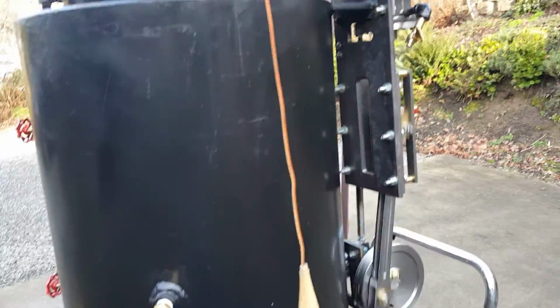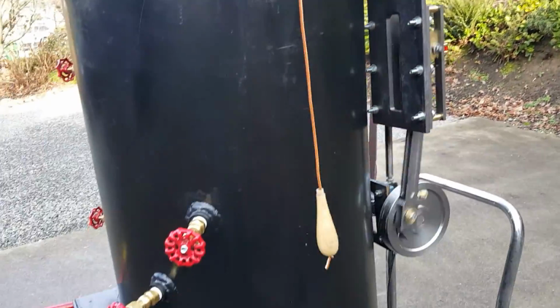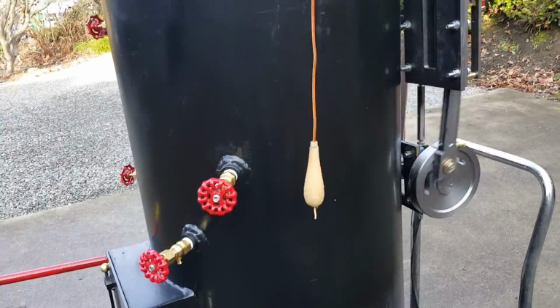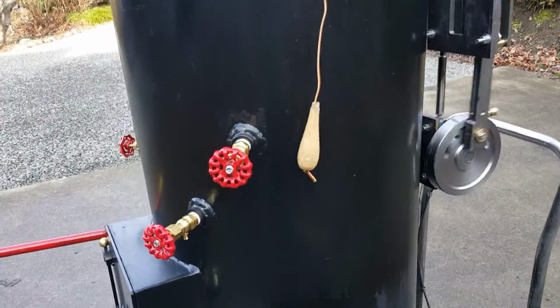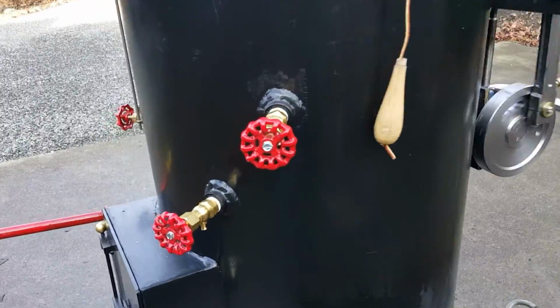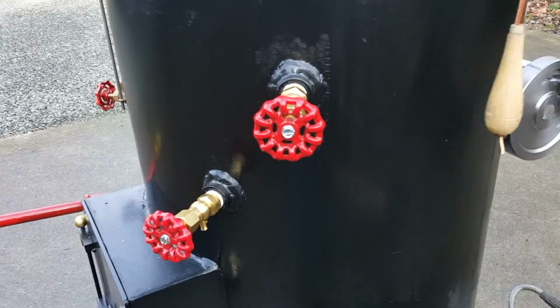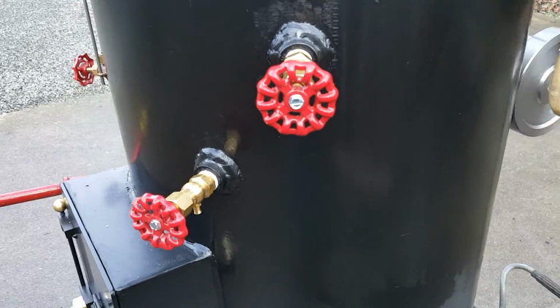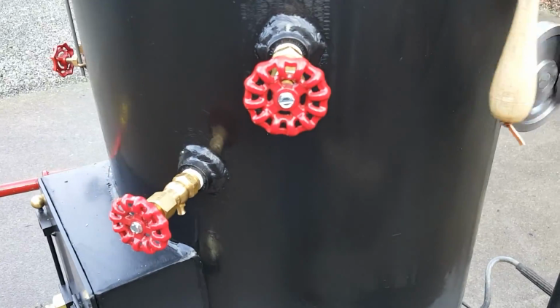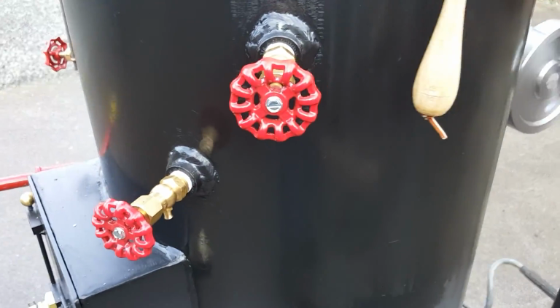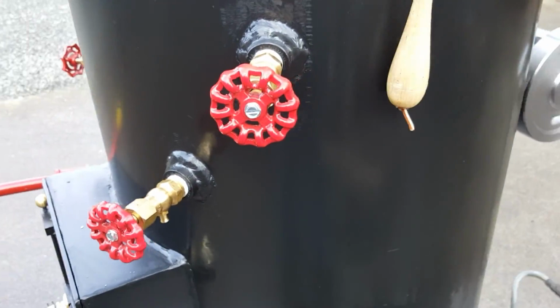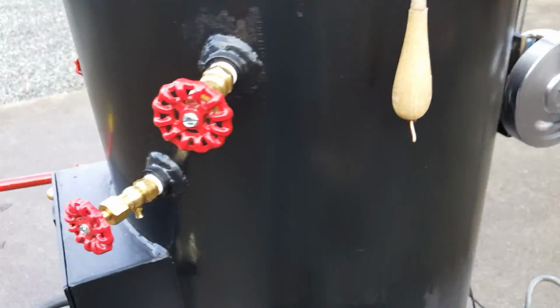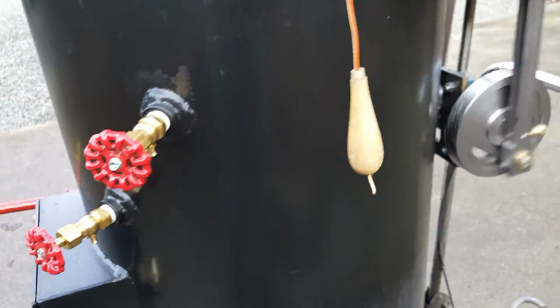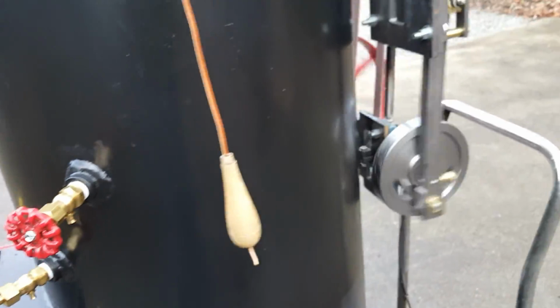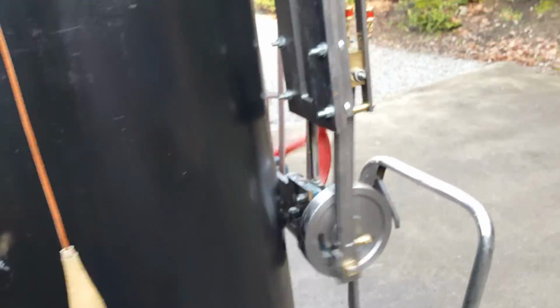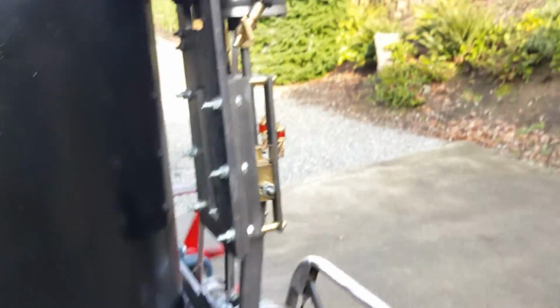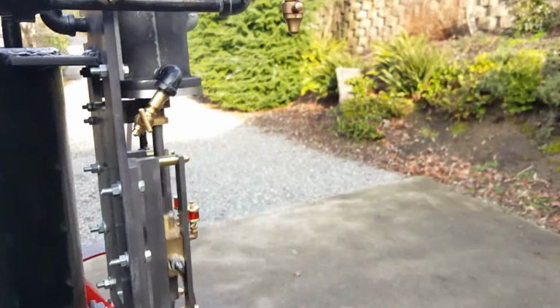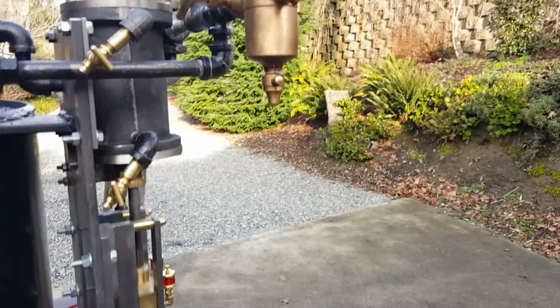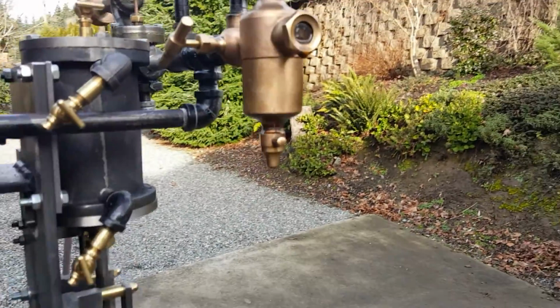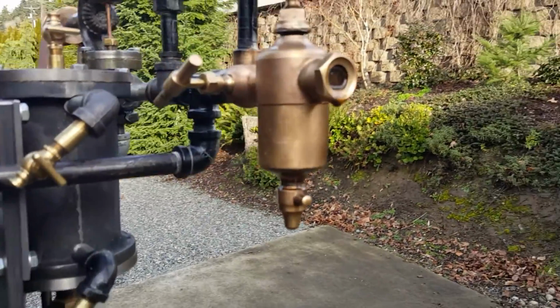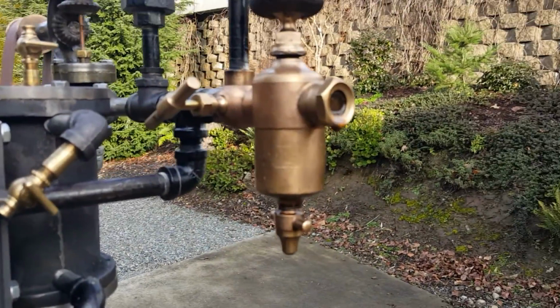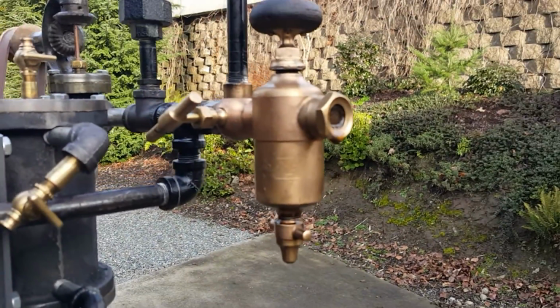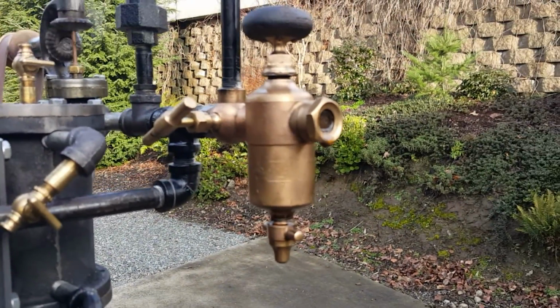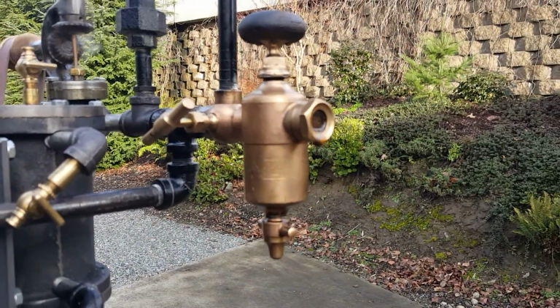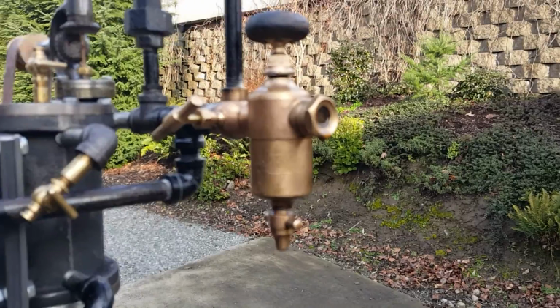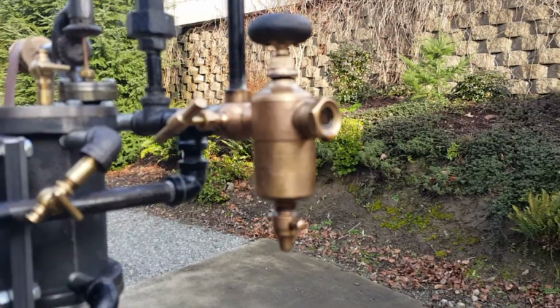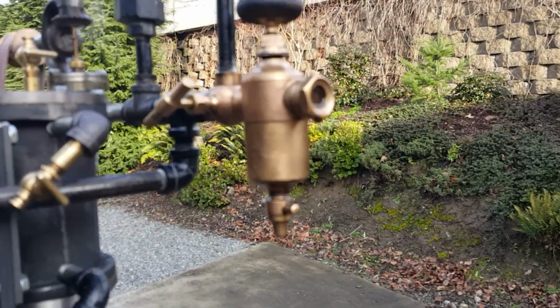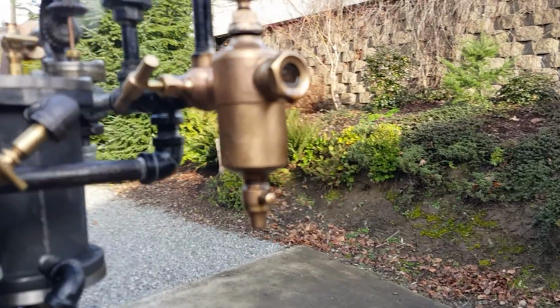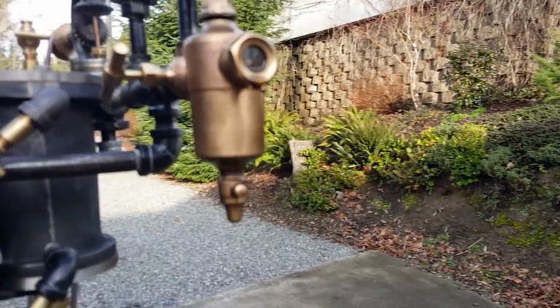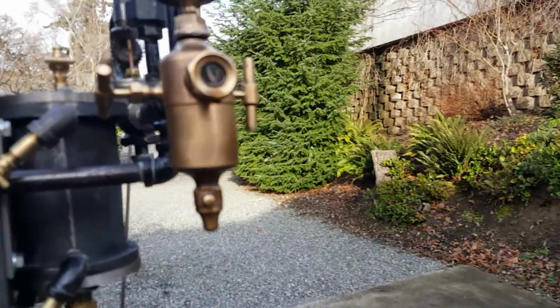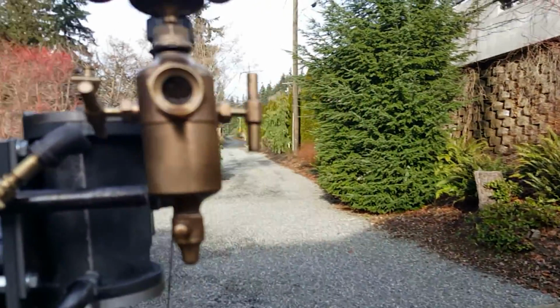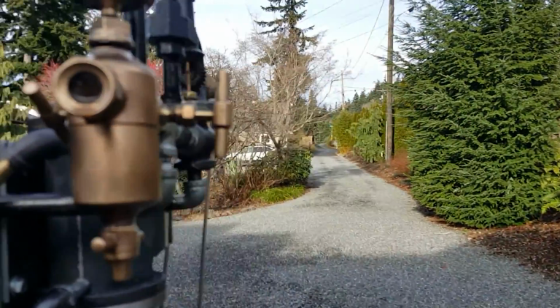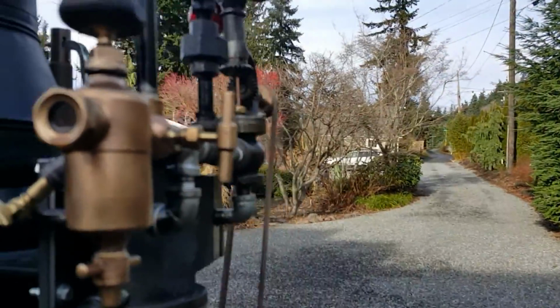And tri-cocked. Really nice antique oiler — very nice. It's a Swift oiler.